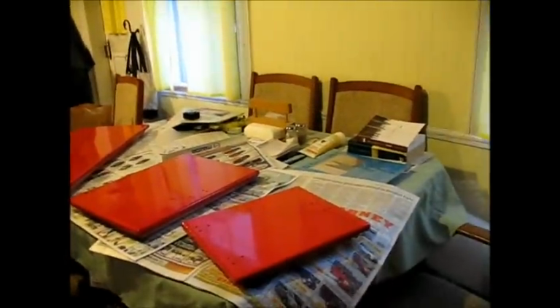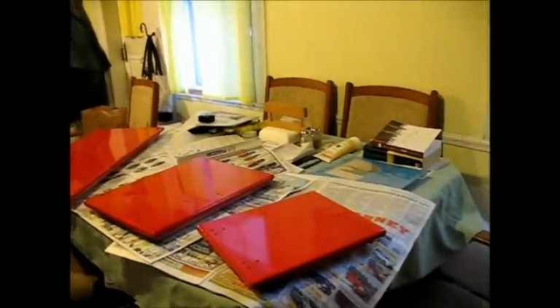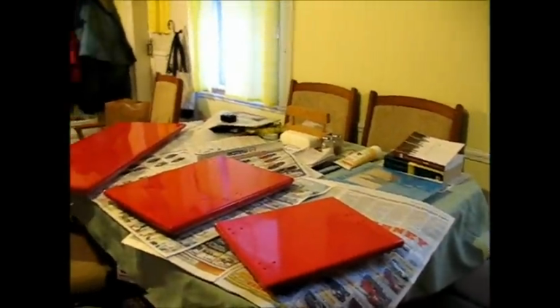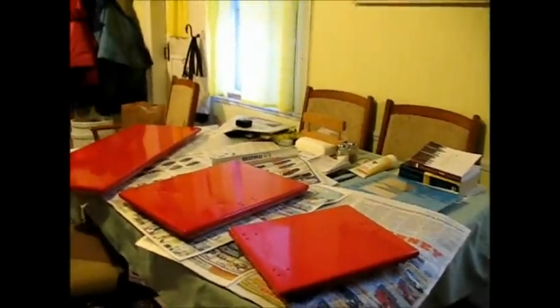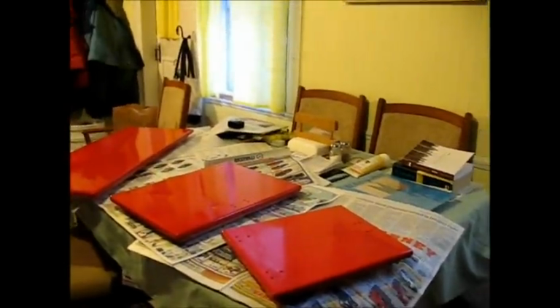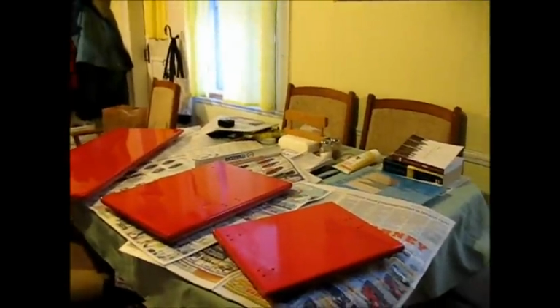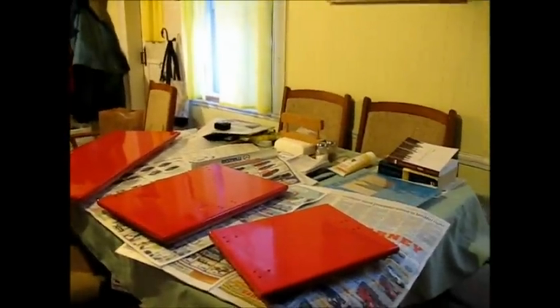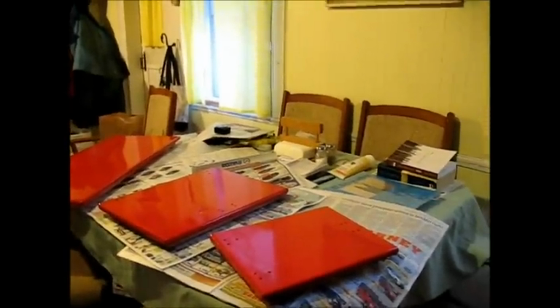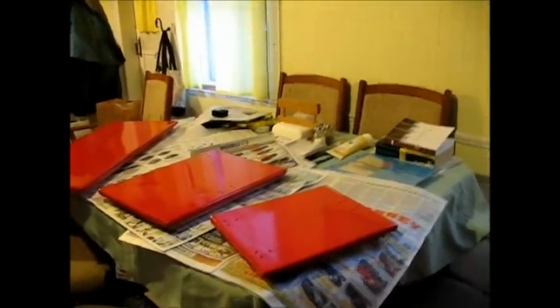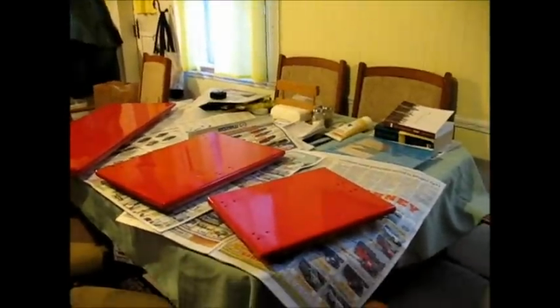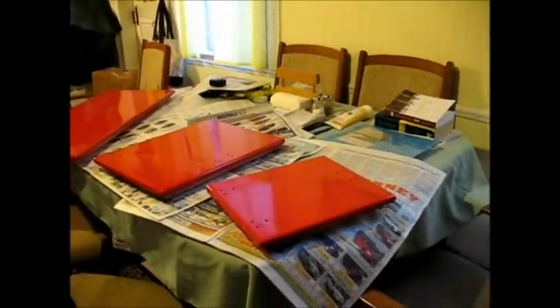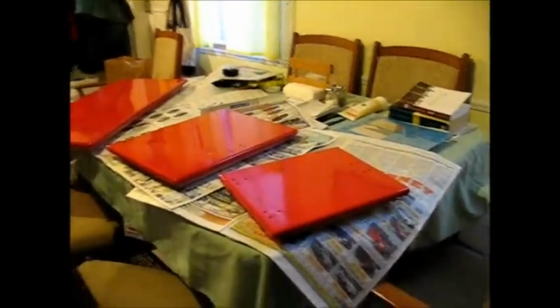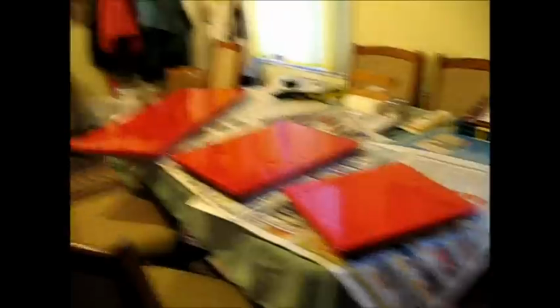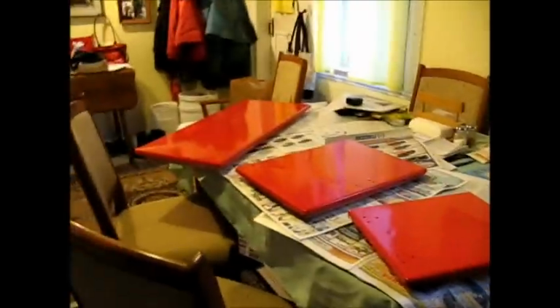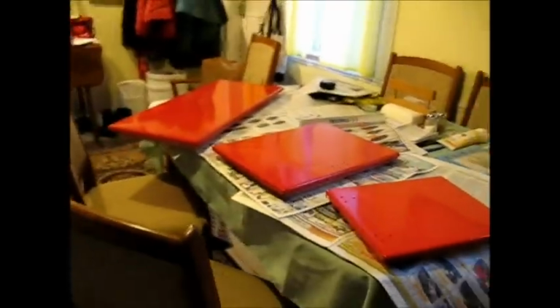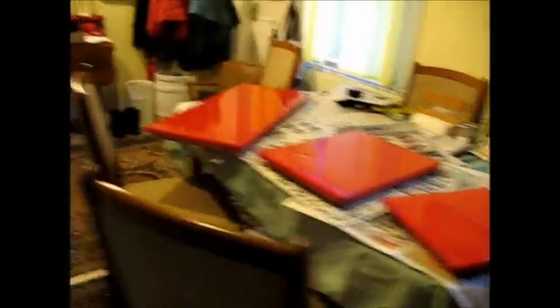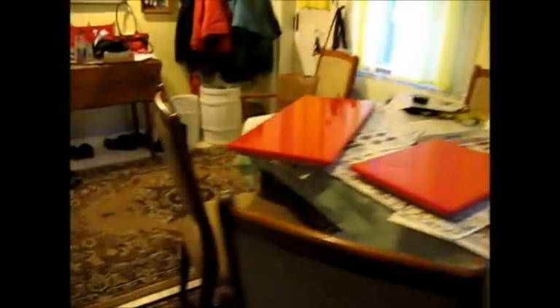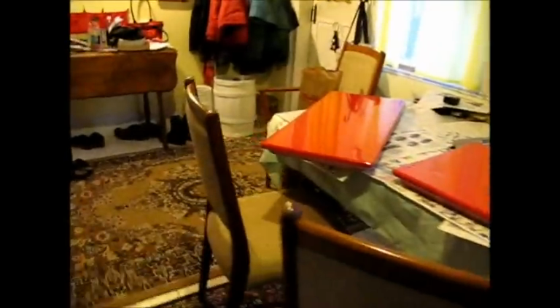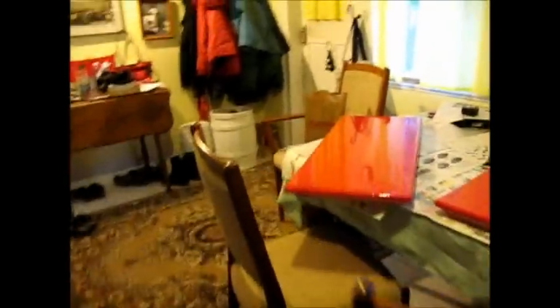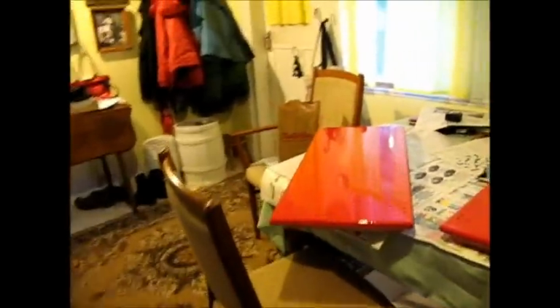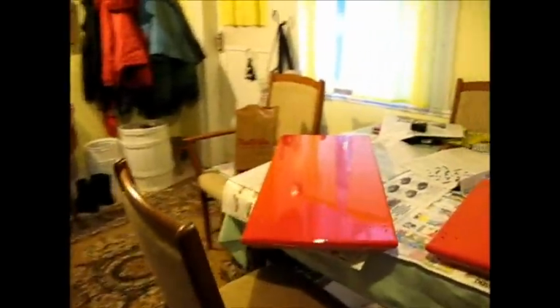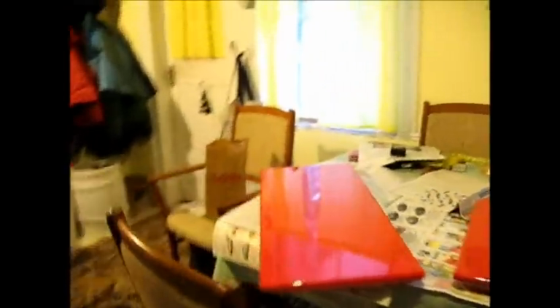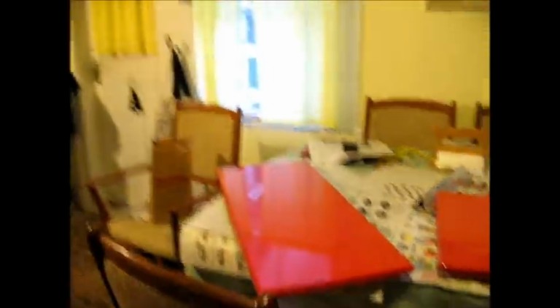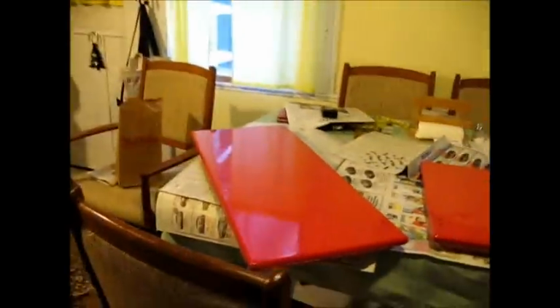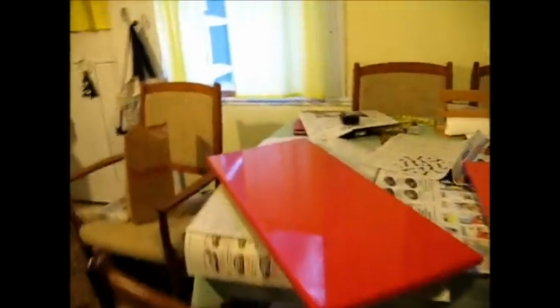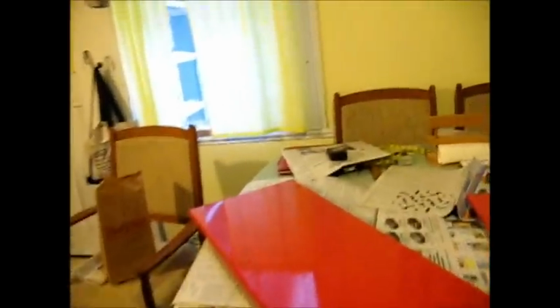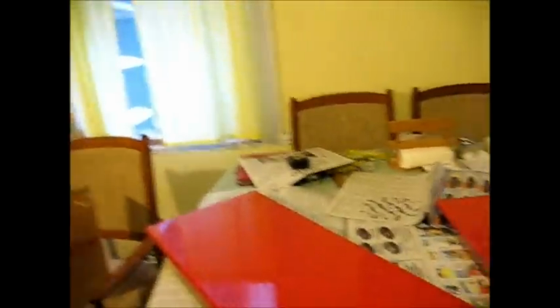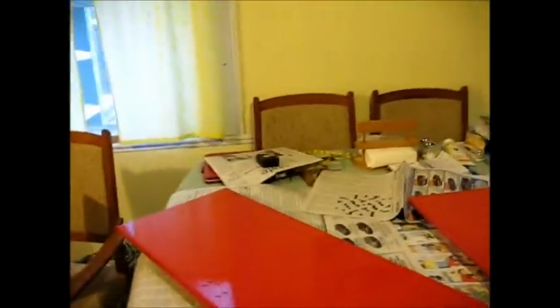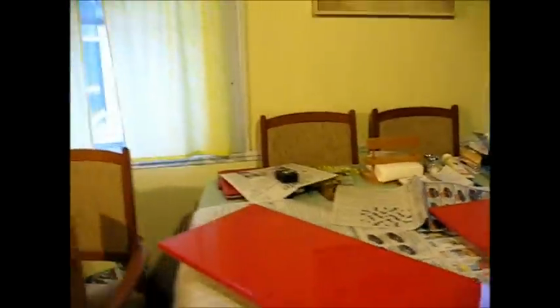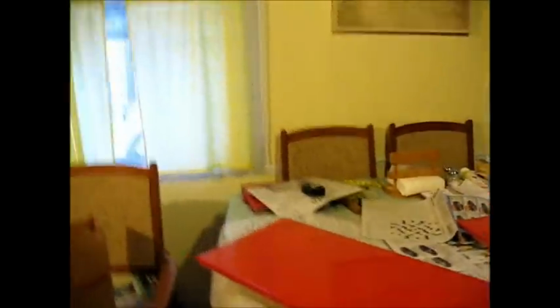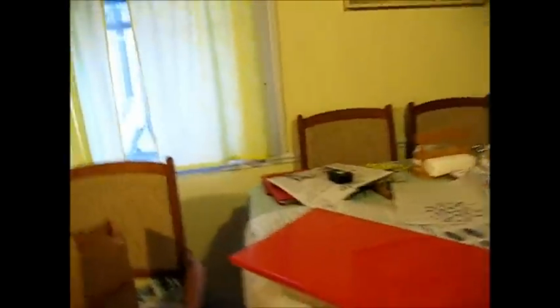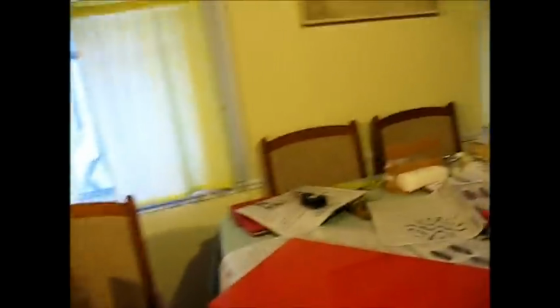It was a little tricky to paint with my wrist twisted upside down, but I did it. I think they look pretty good. I'll make a decision about another coat after I see what it looks like when it dries.